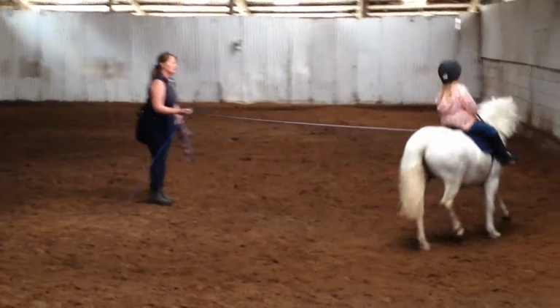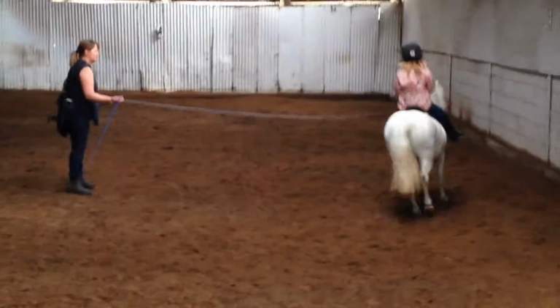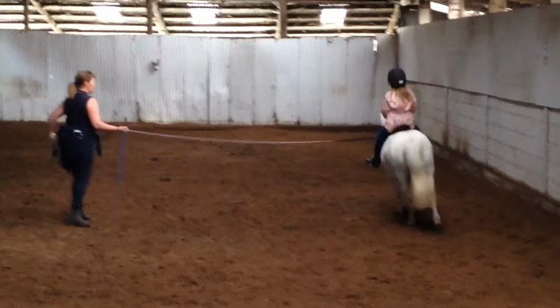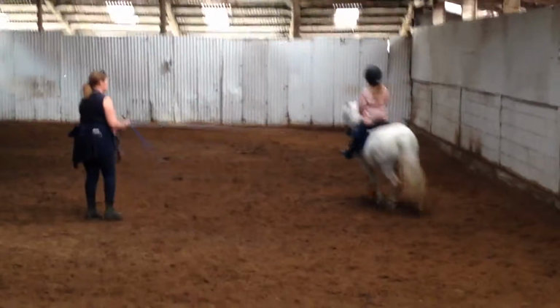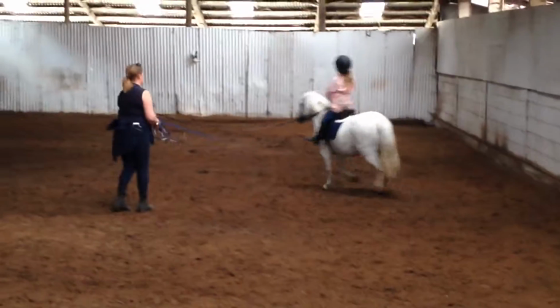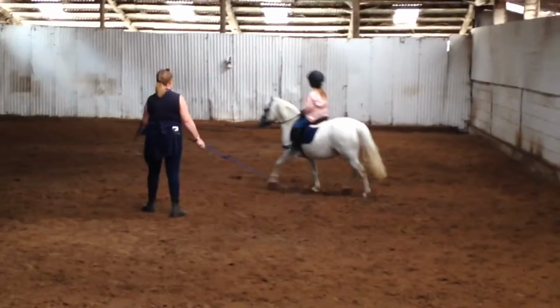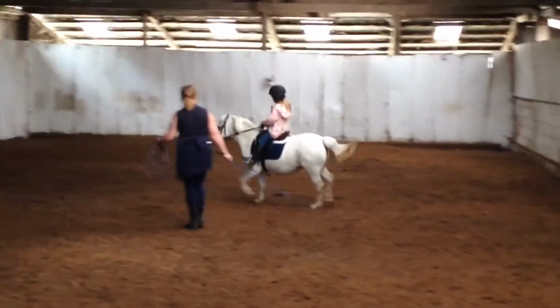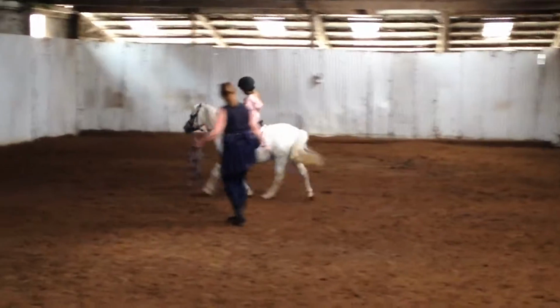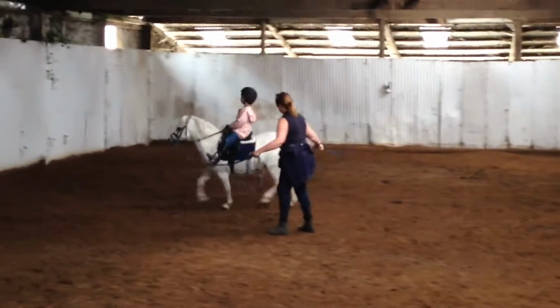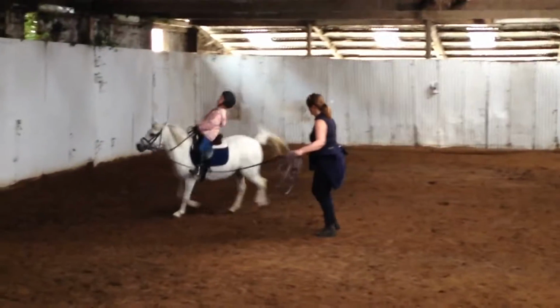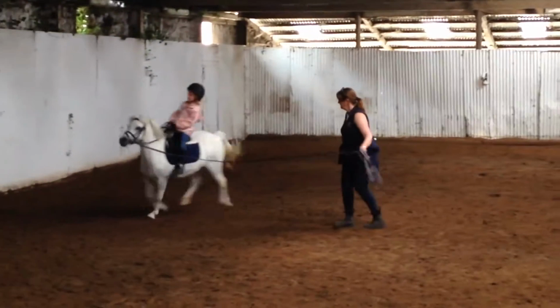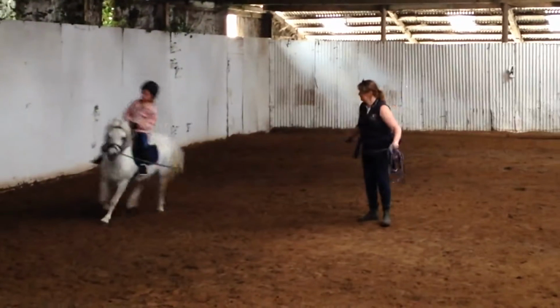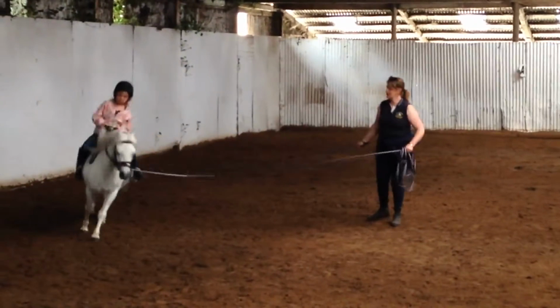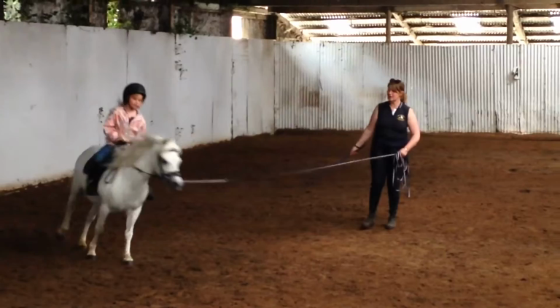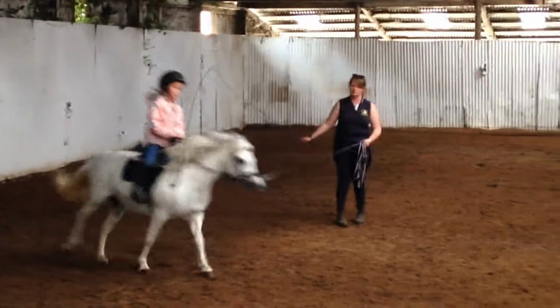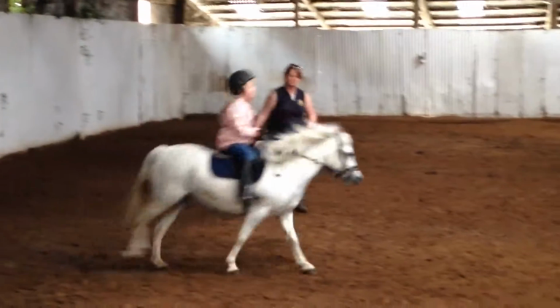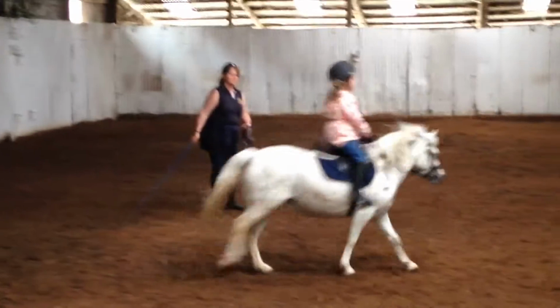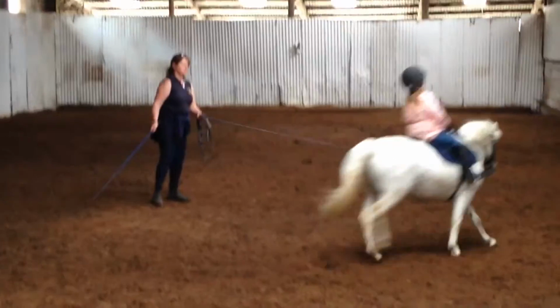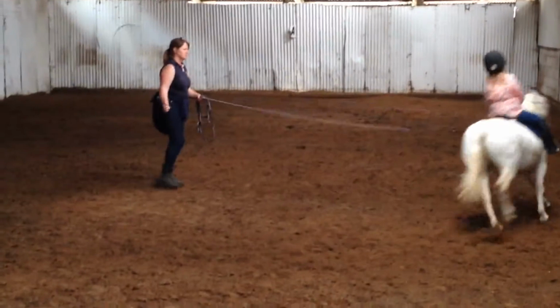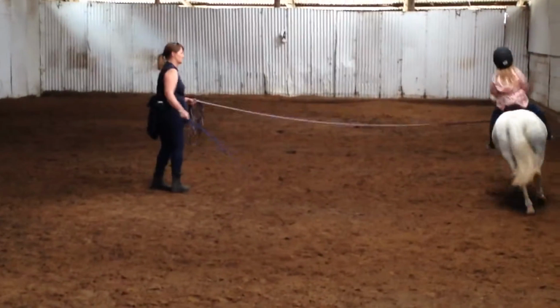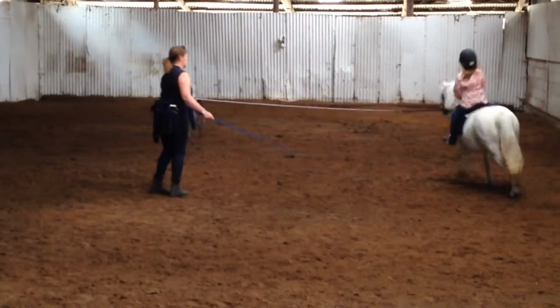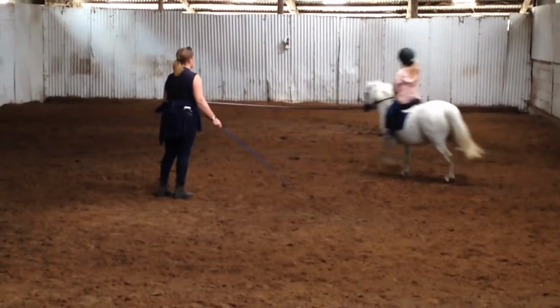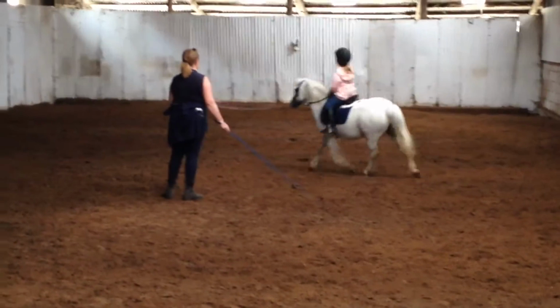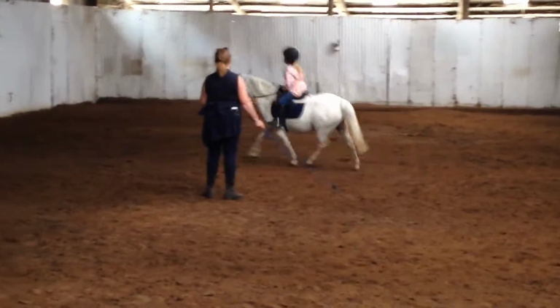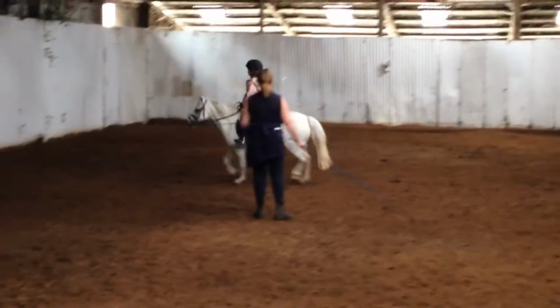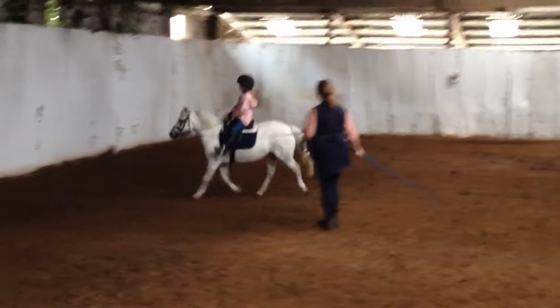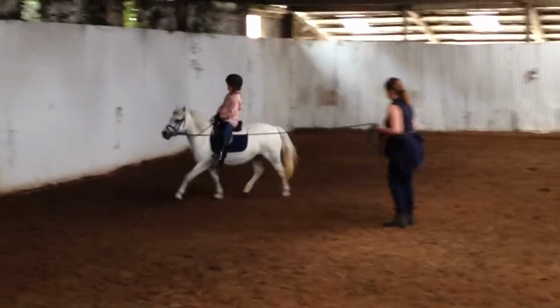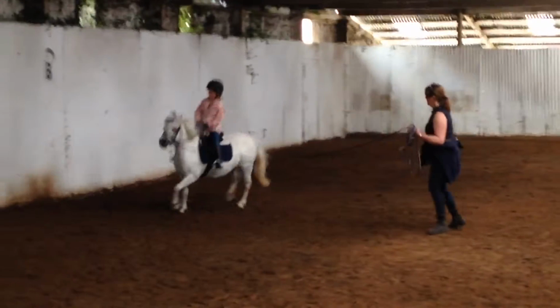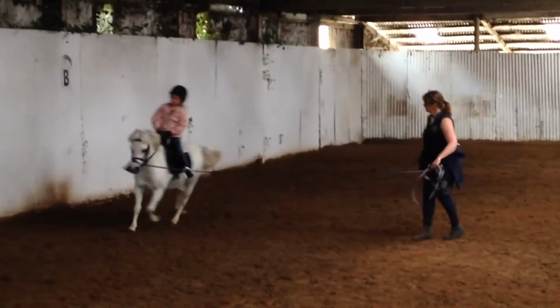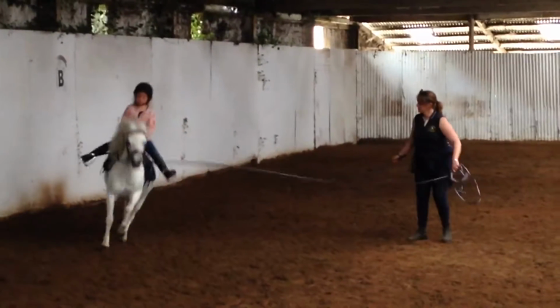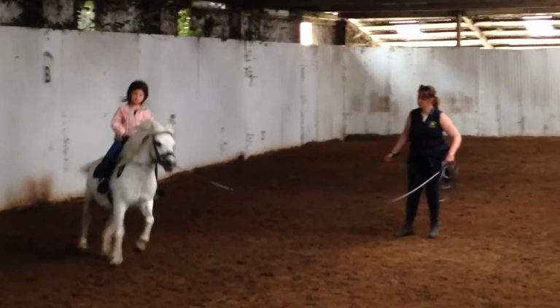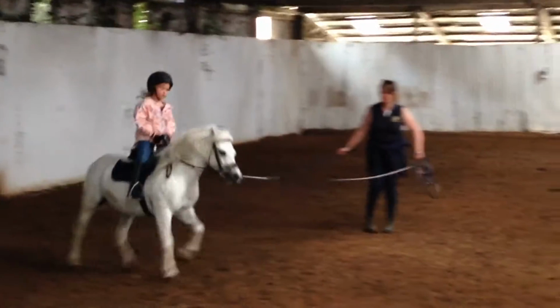Slow down a little bit. Come on, ready. Give it a kick. Bend your knee. Keep it, that's it. Come on, you're getting it as well. Give it a kick. Good girl.